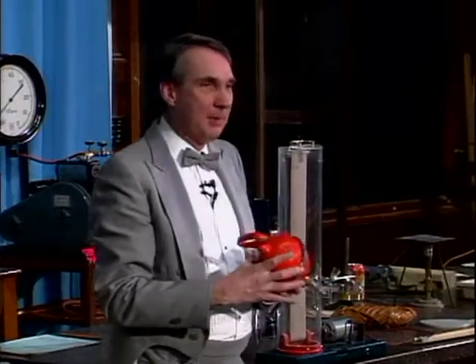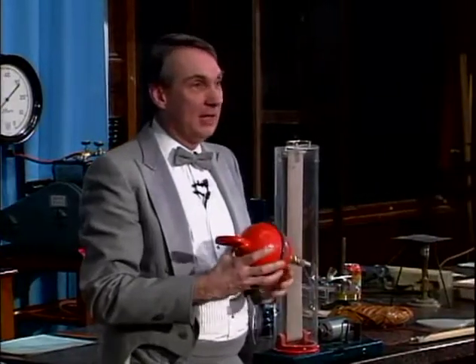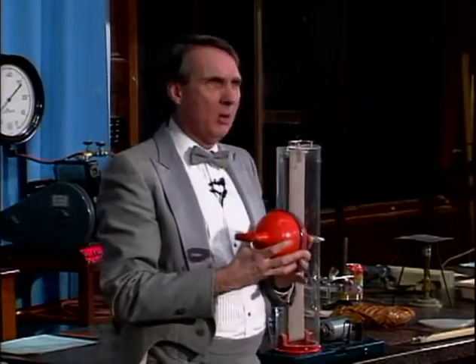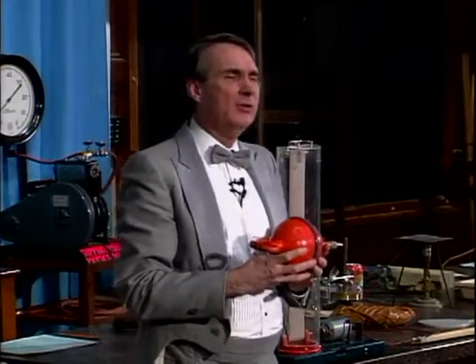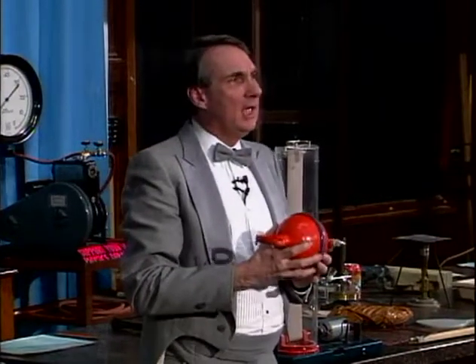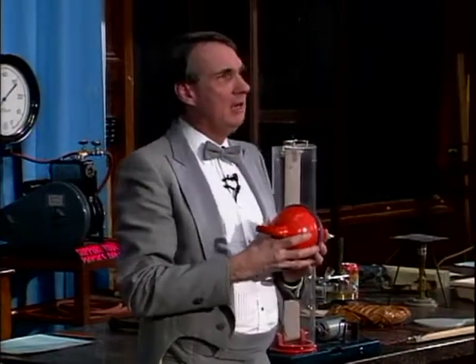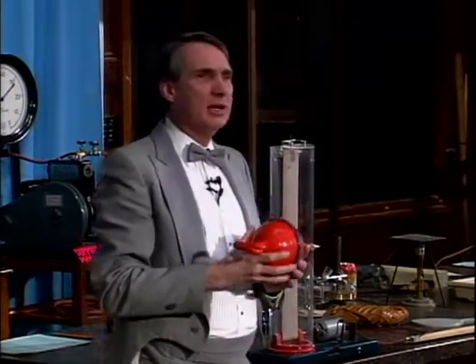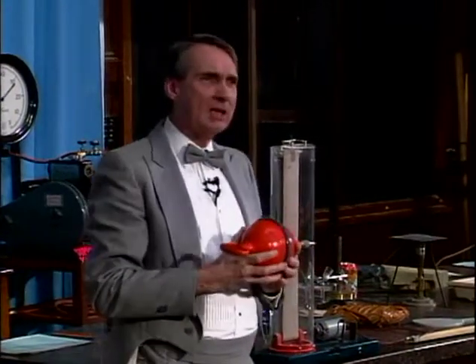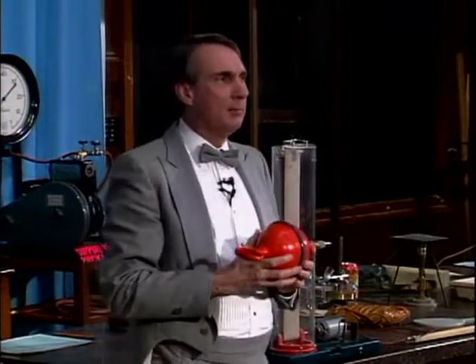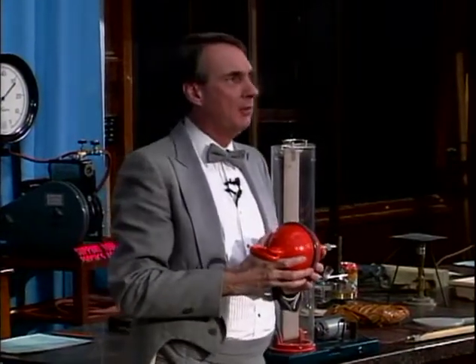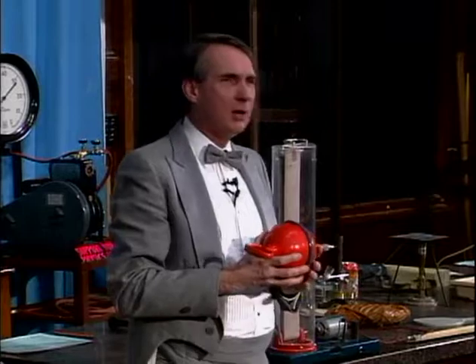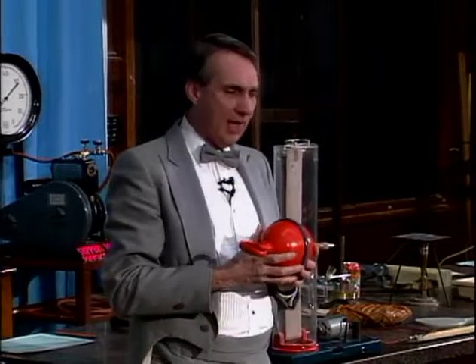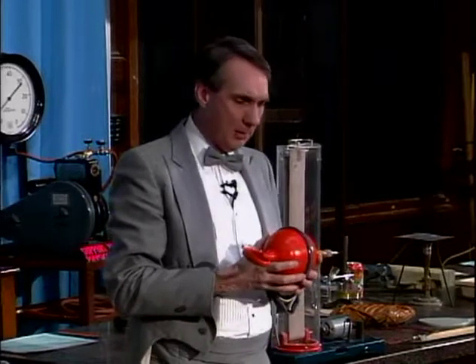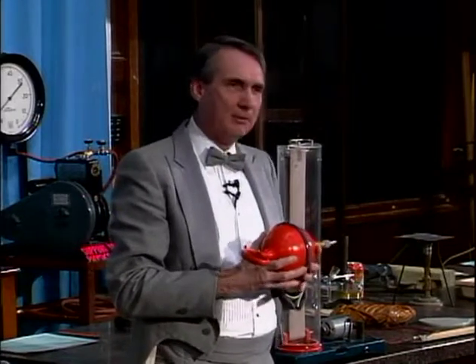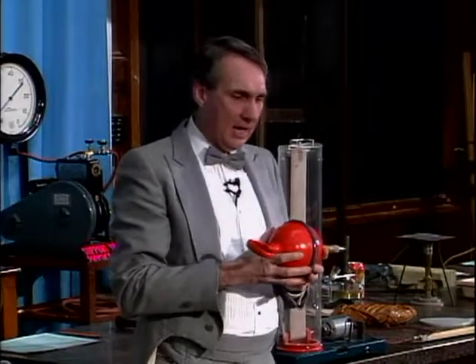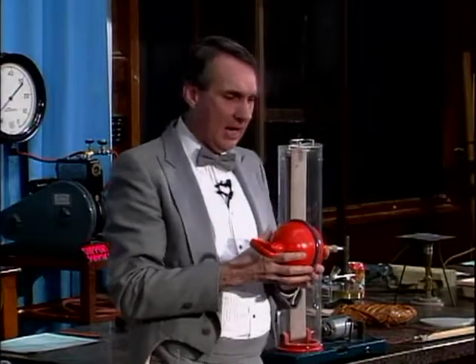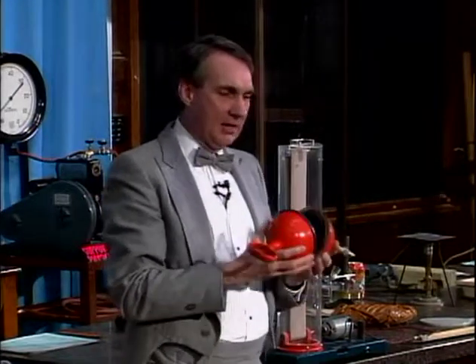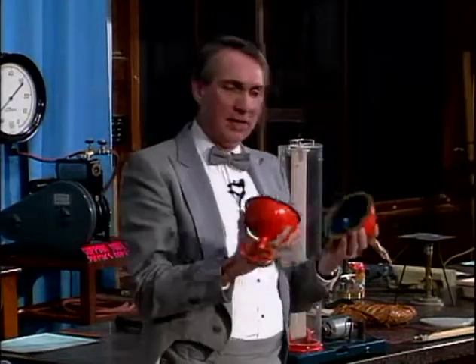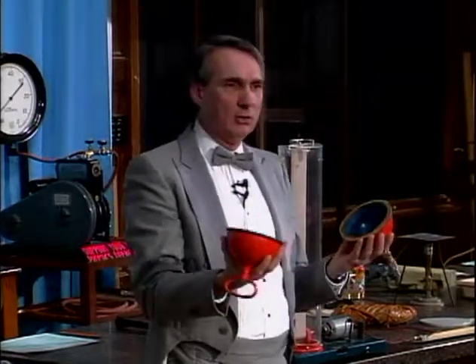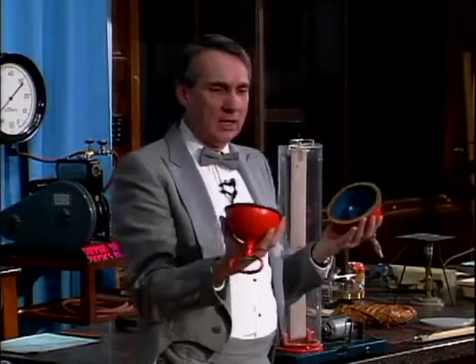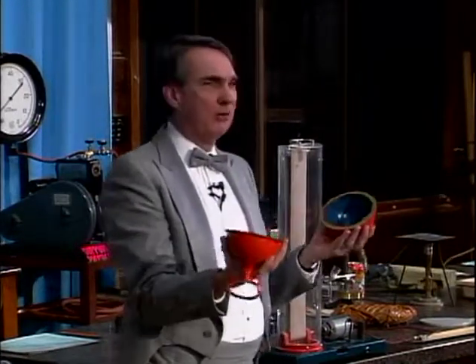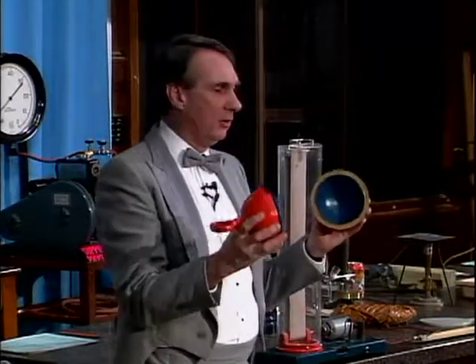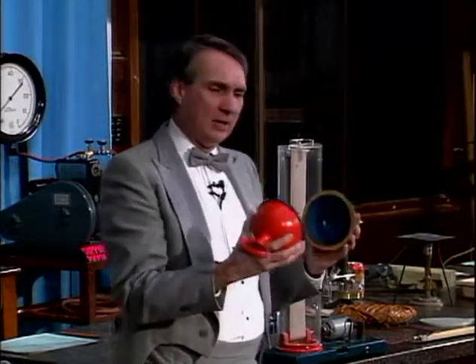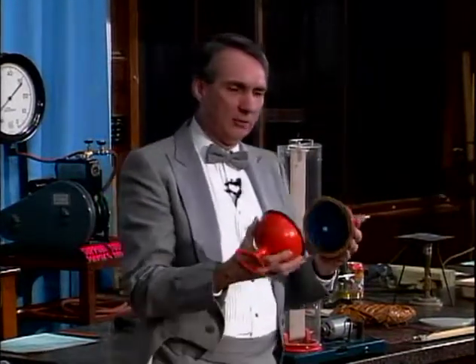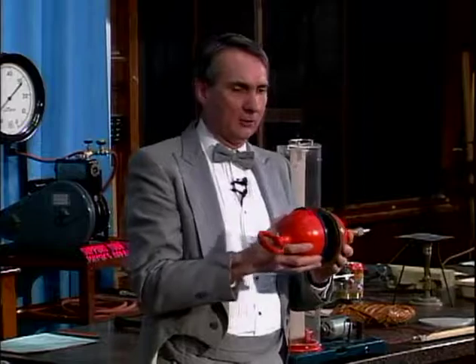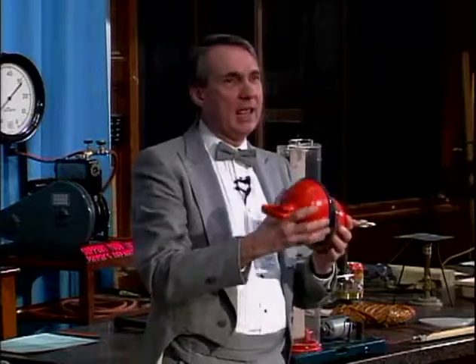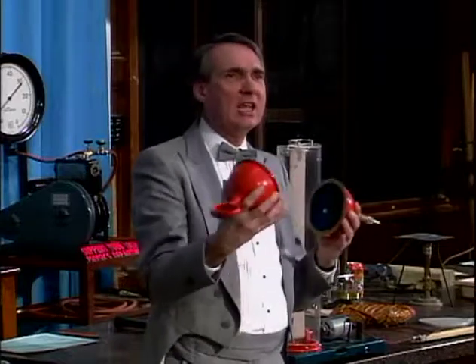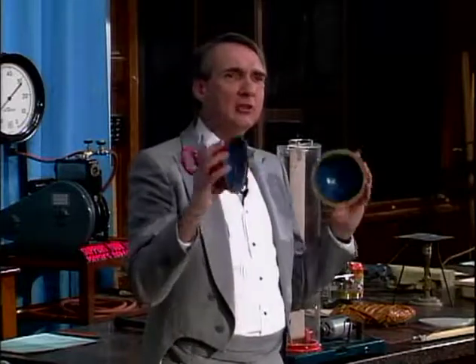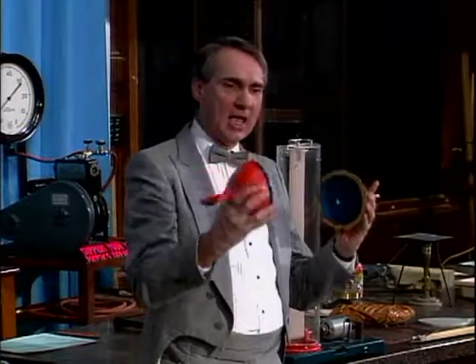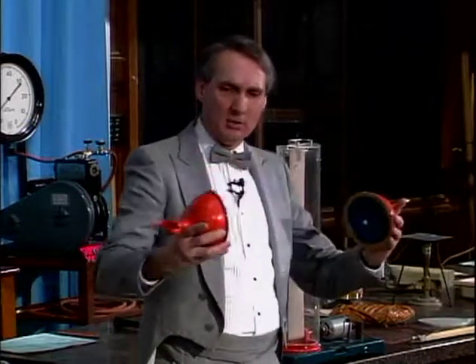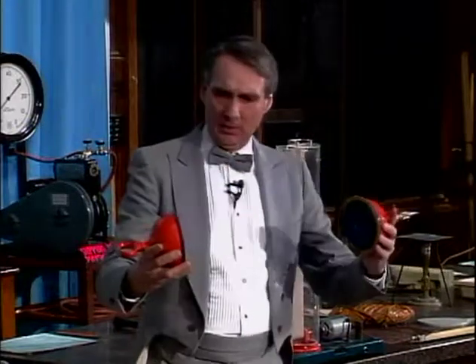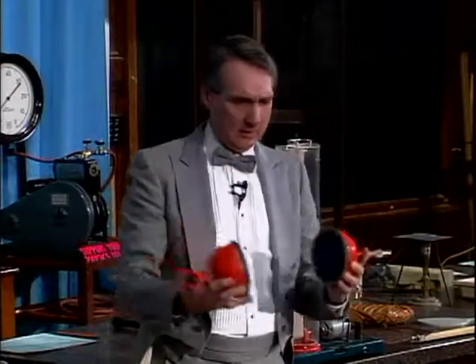But he was, and he had invented a vacuum pump — one of the very early vacuum pumps. And he had an idea of taking two hemispheres. His hemispheres were about 18 inches in diameter, much bigger than these.